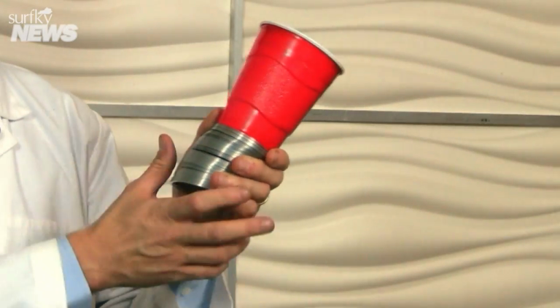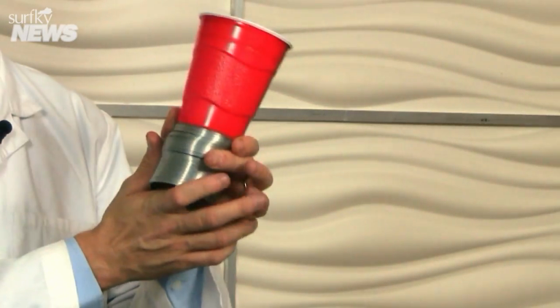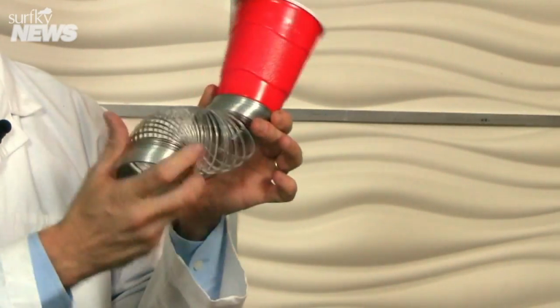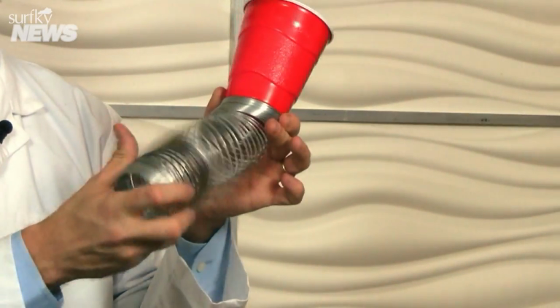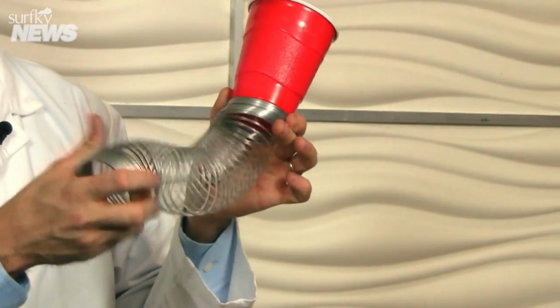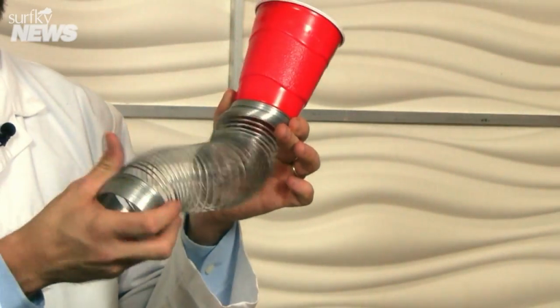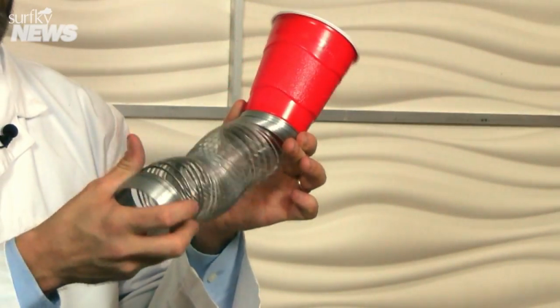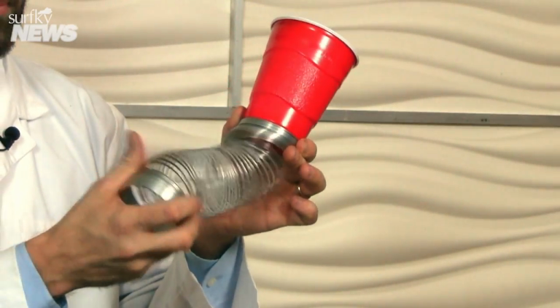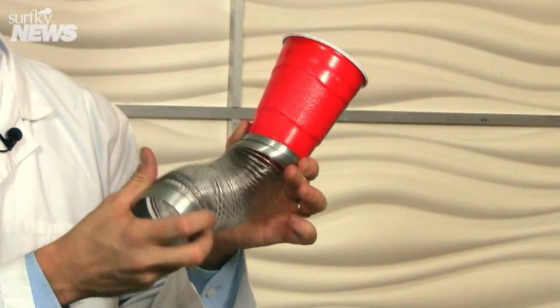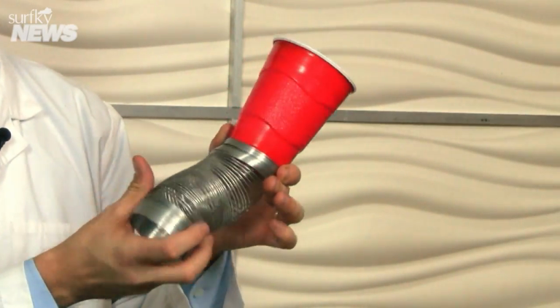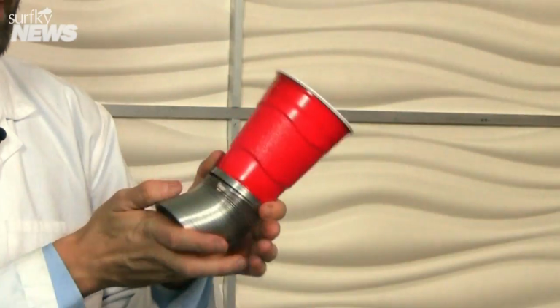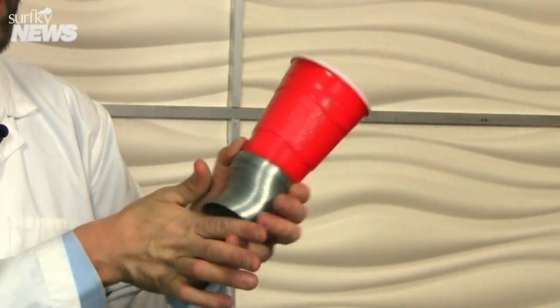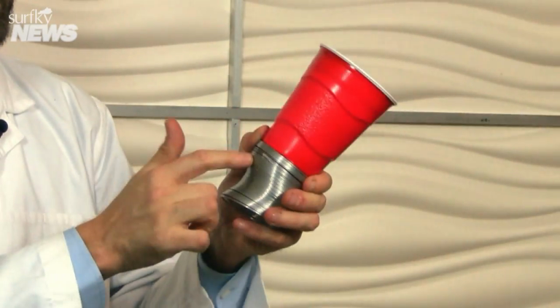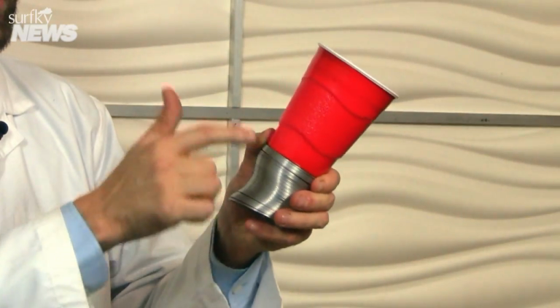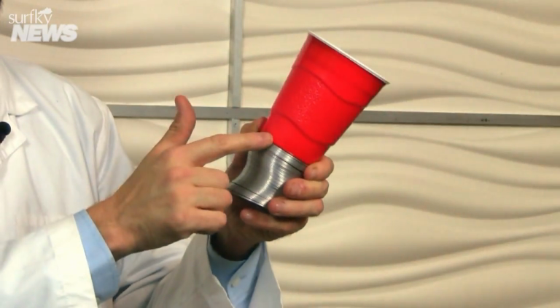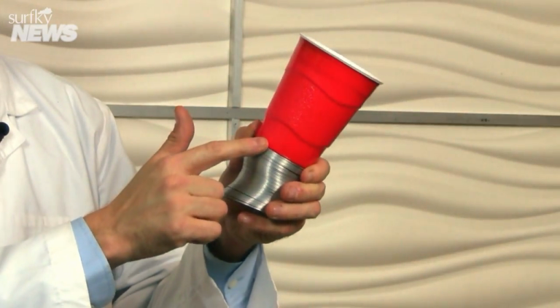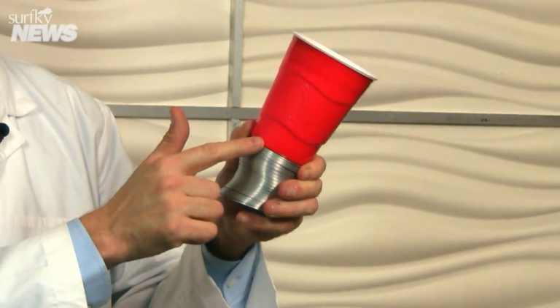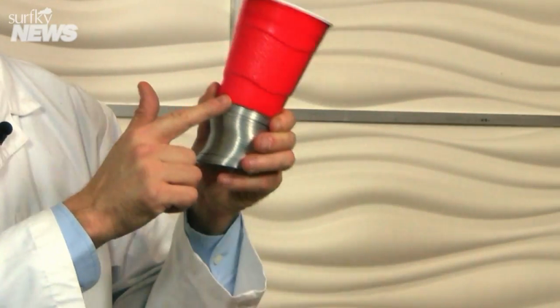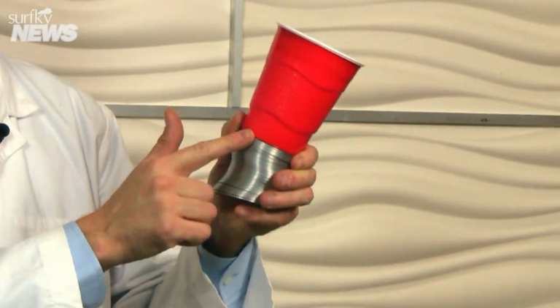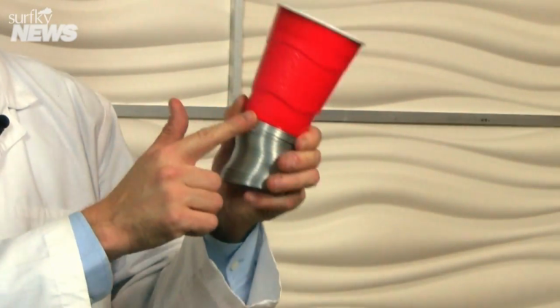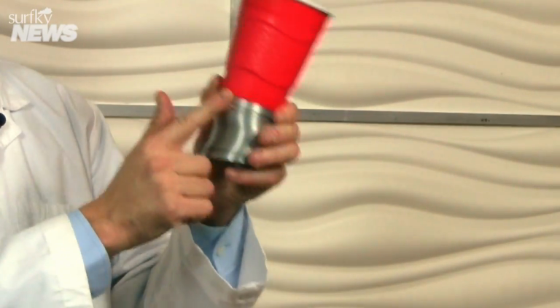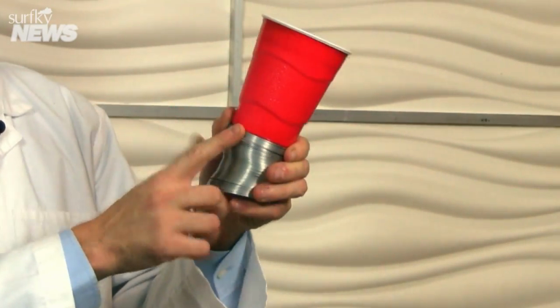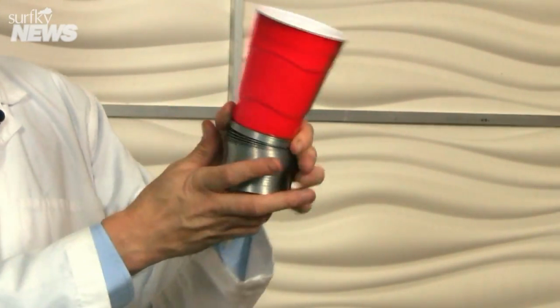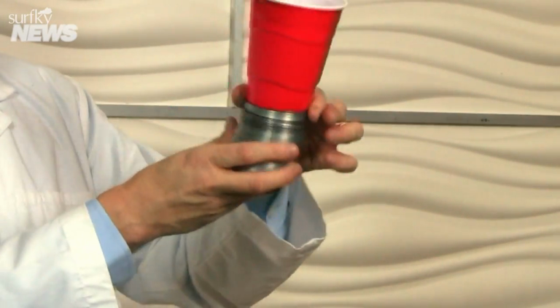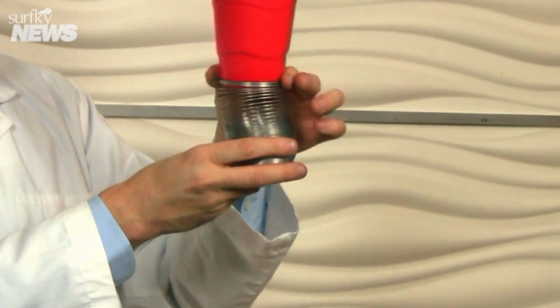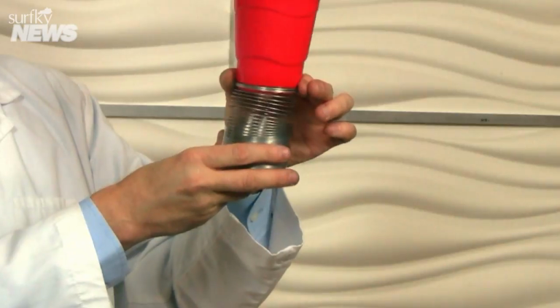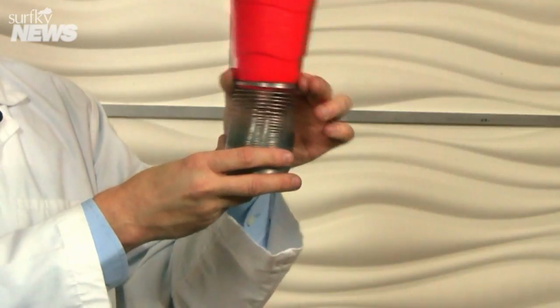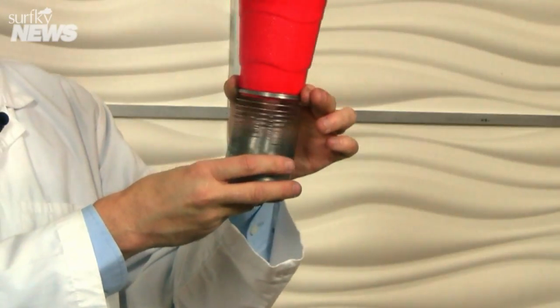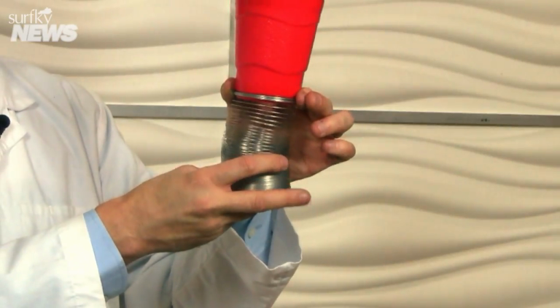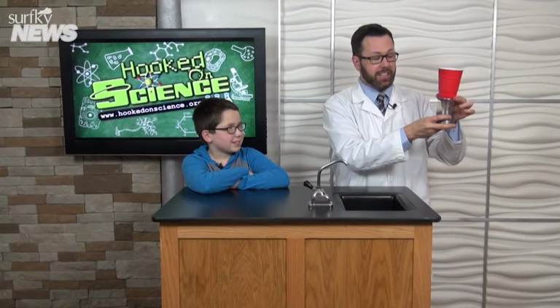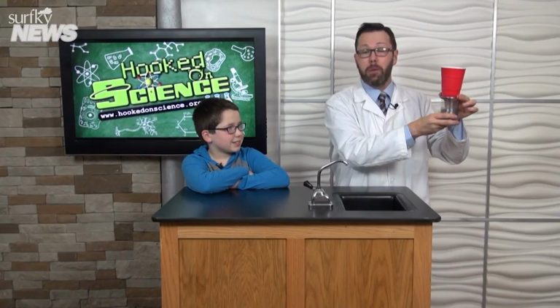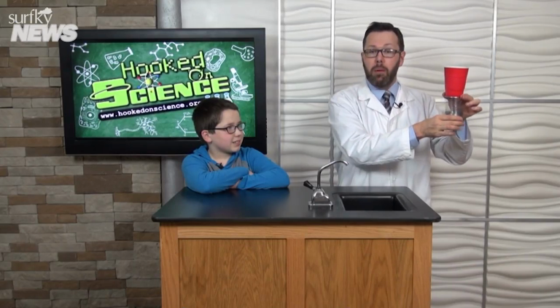Basically, we took a metal slinky — you've got to make sure you have a metal slinky, by the way, not a plastic one — and attached it to the bottom of a hefty plastic cup.